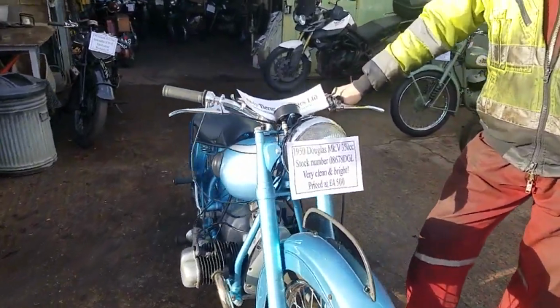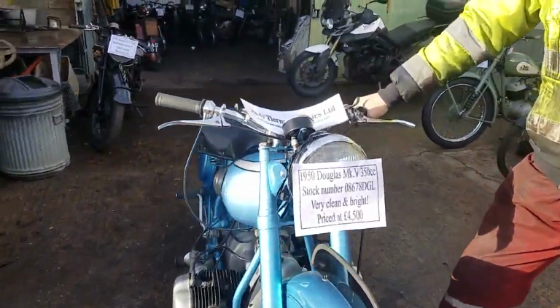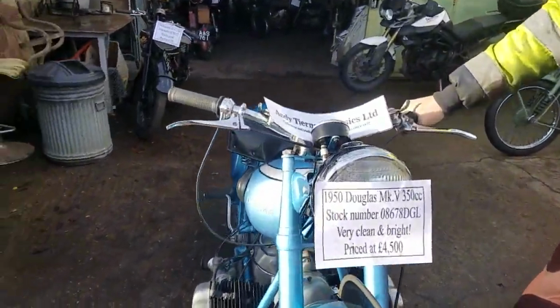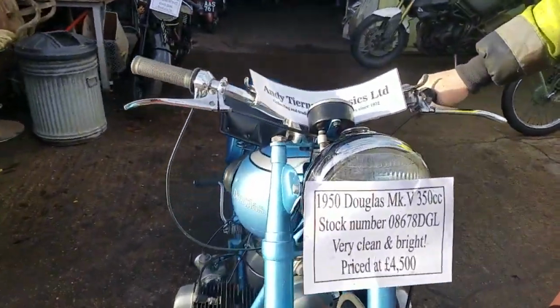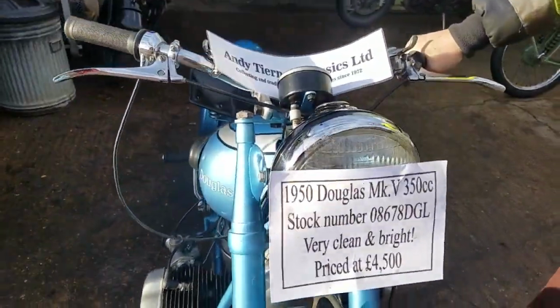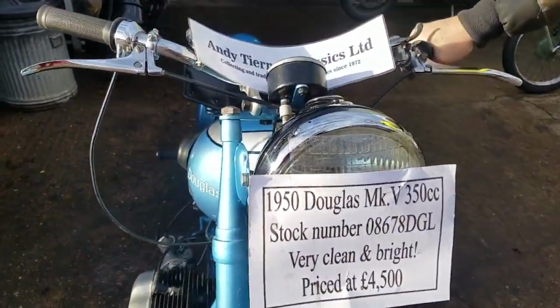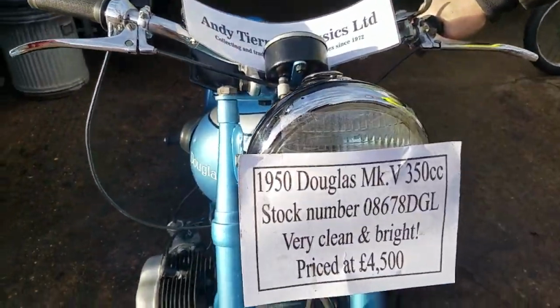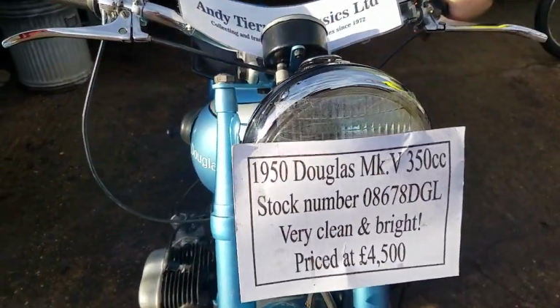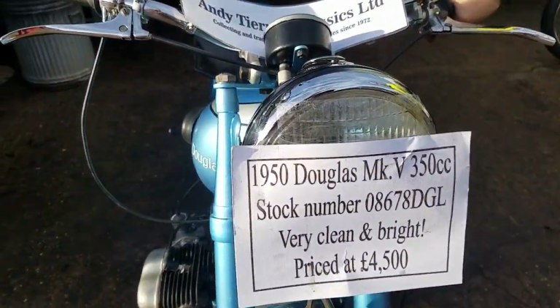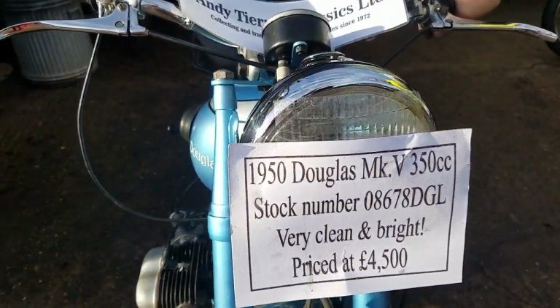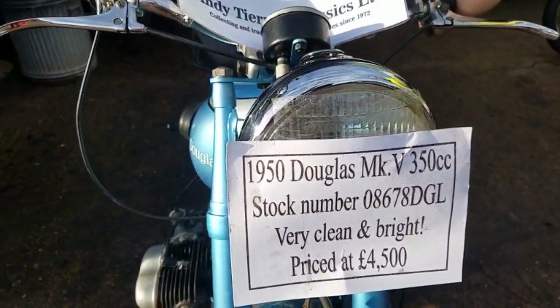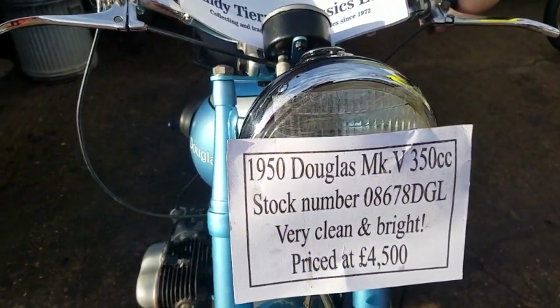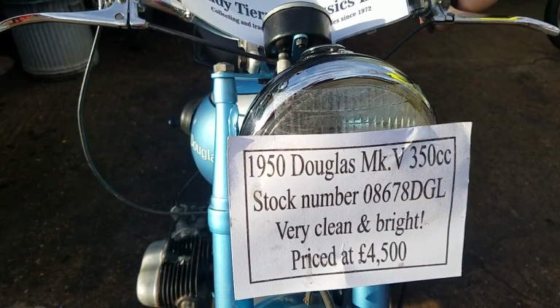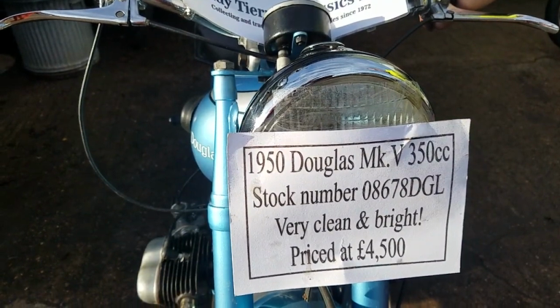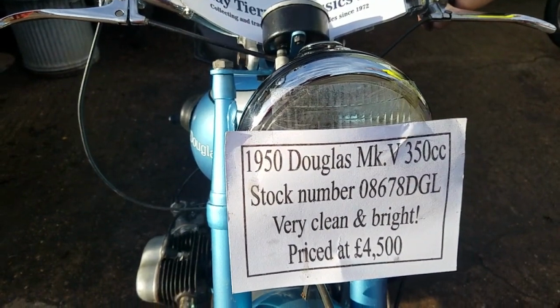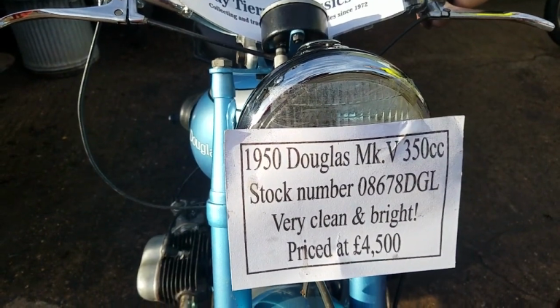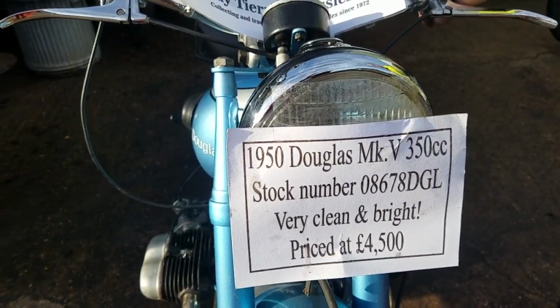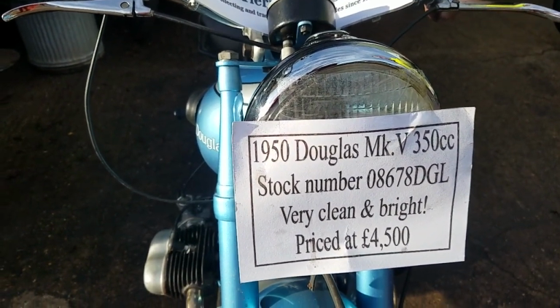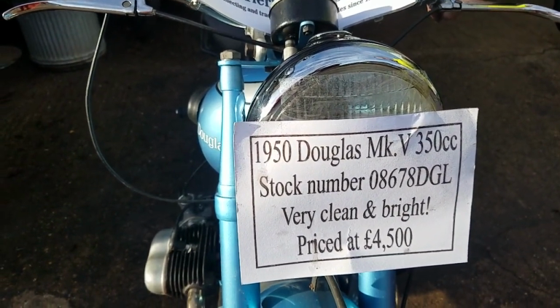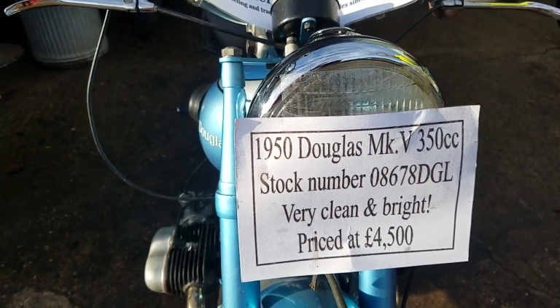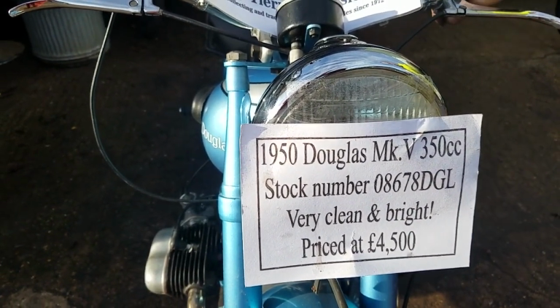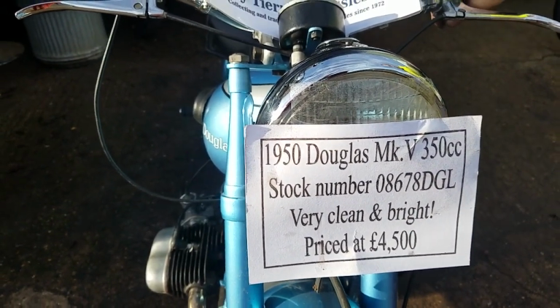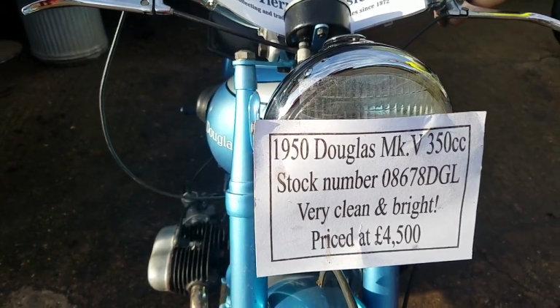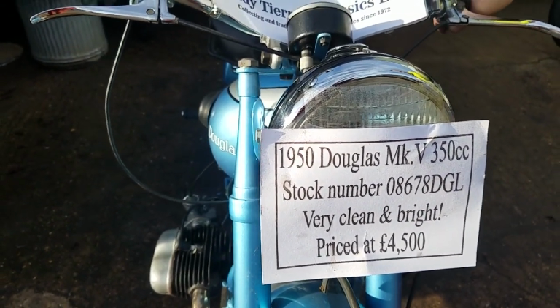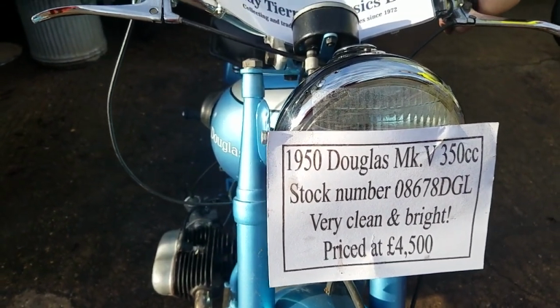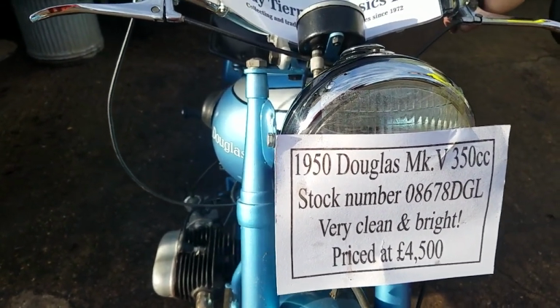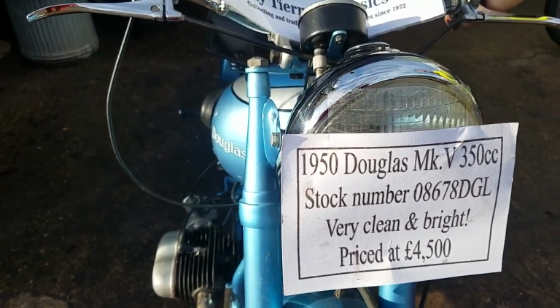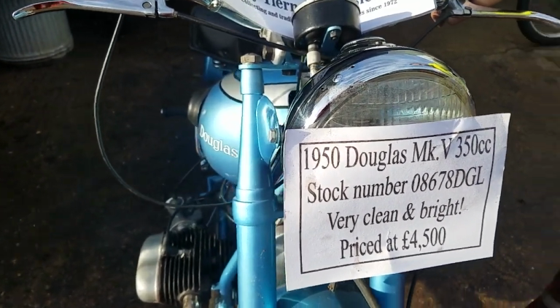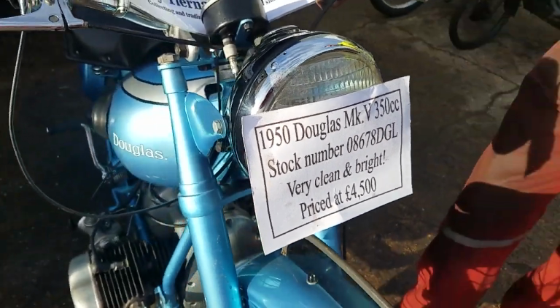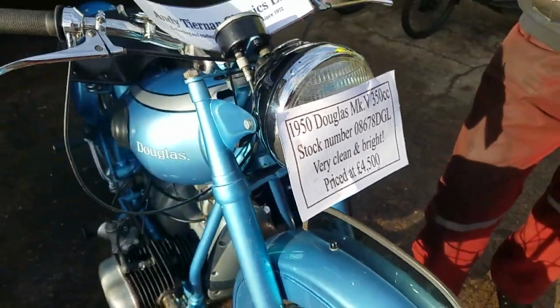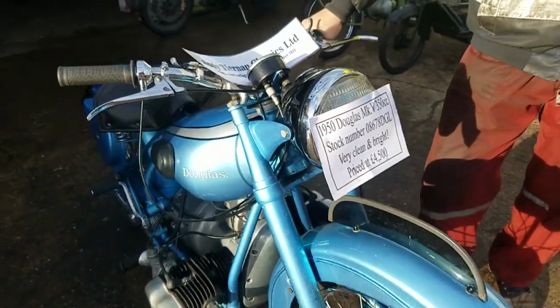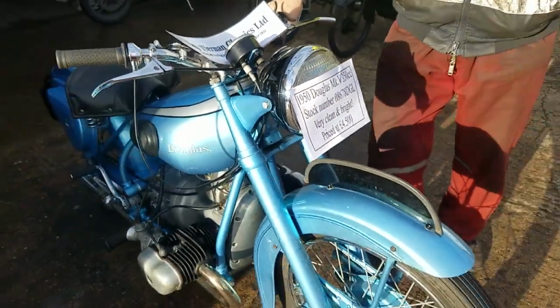Here we have a 1950 Douglas Mark V, which is a 350cc flat twin.